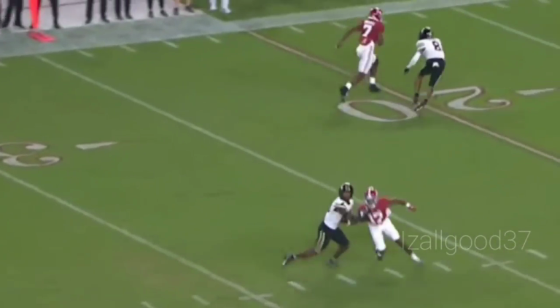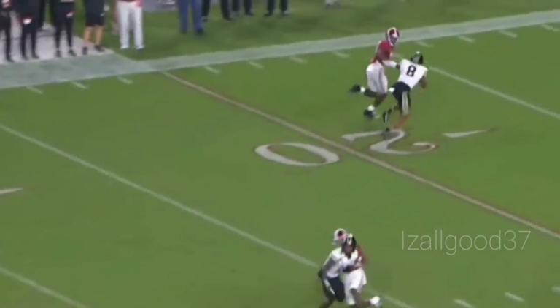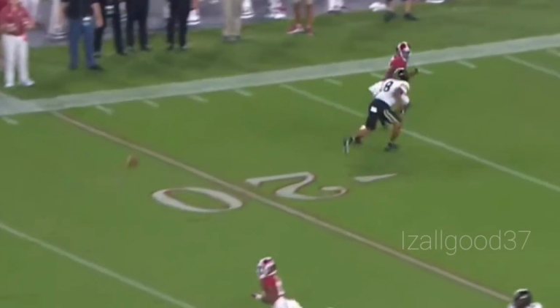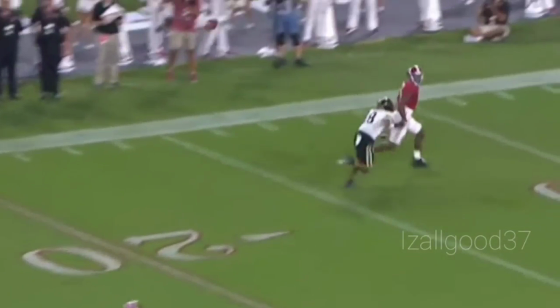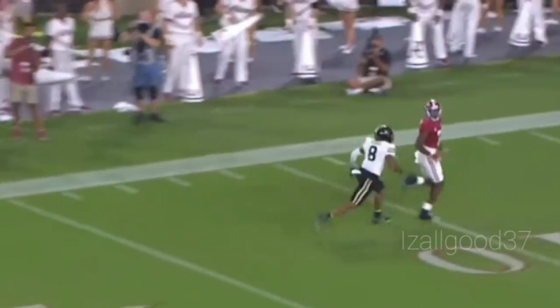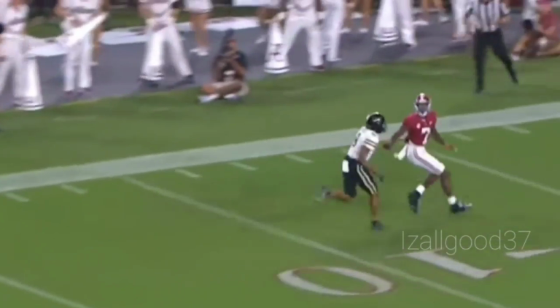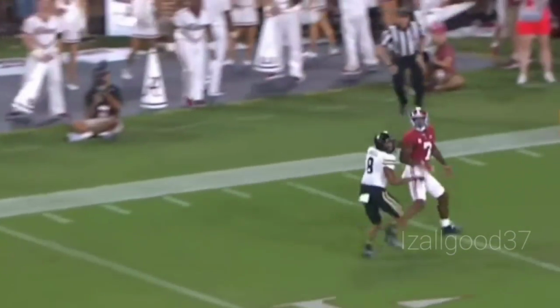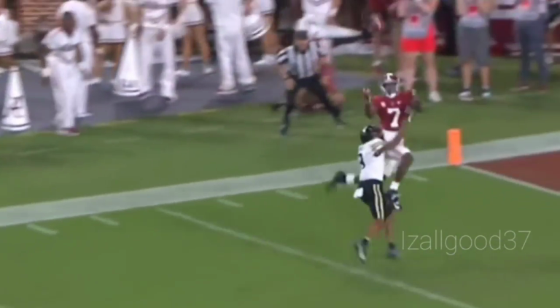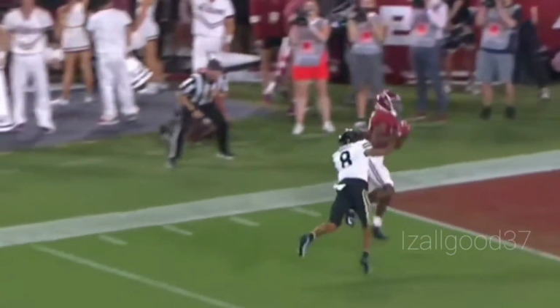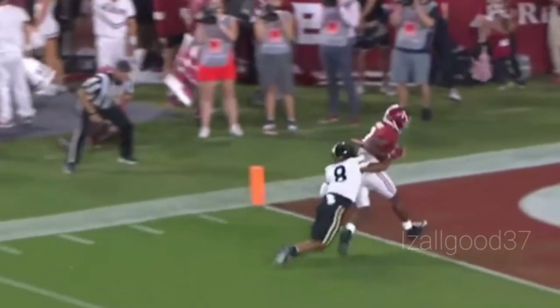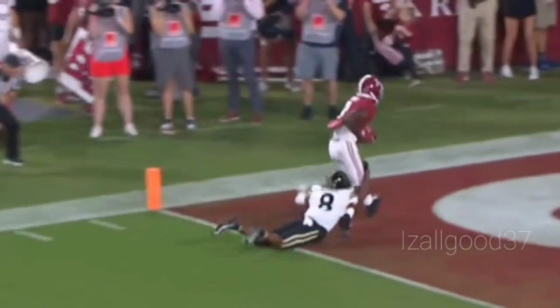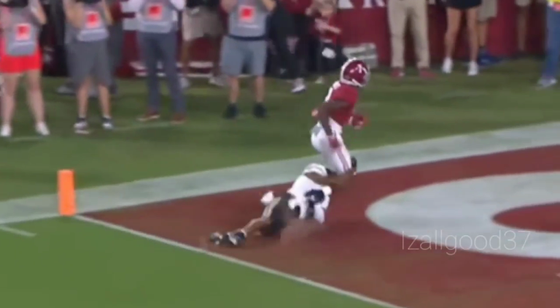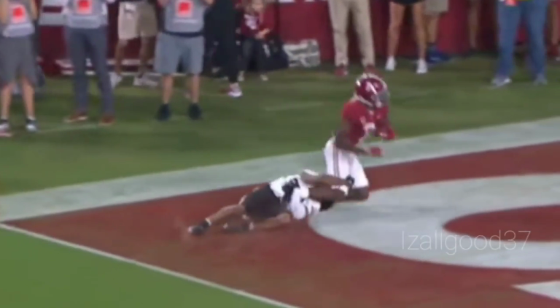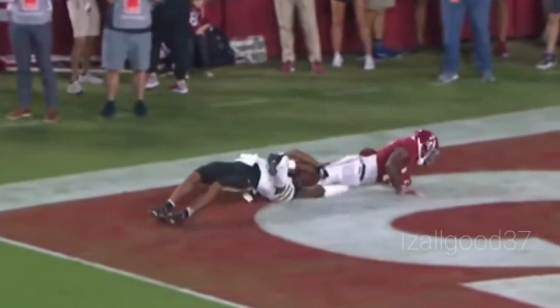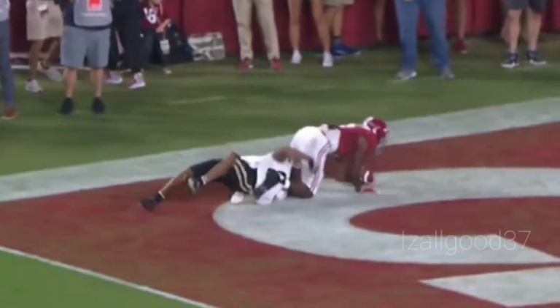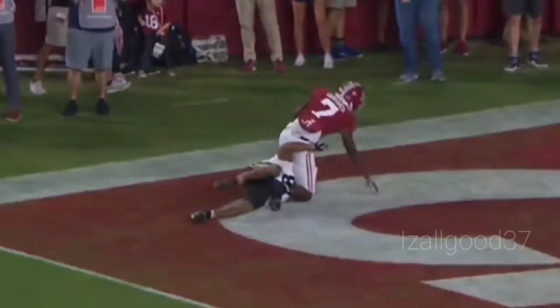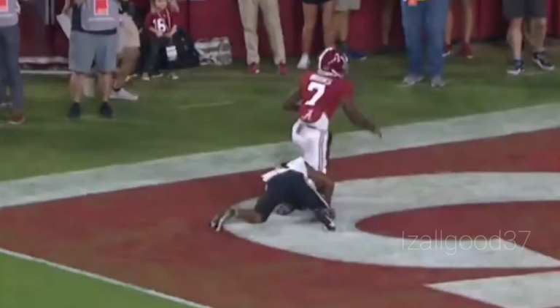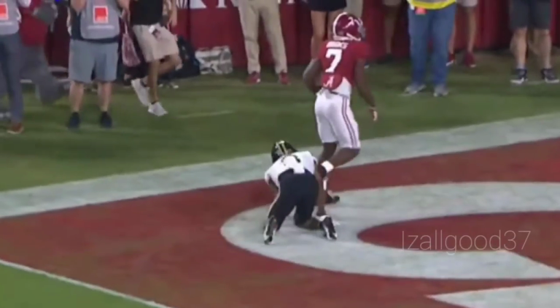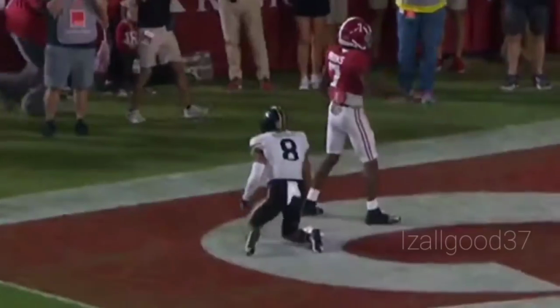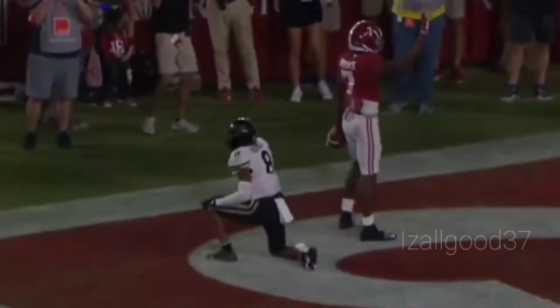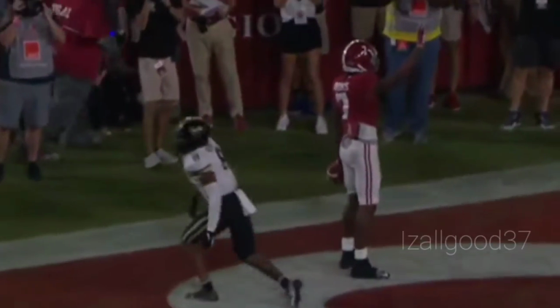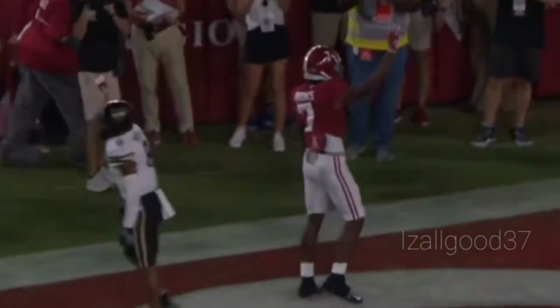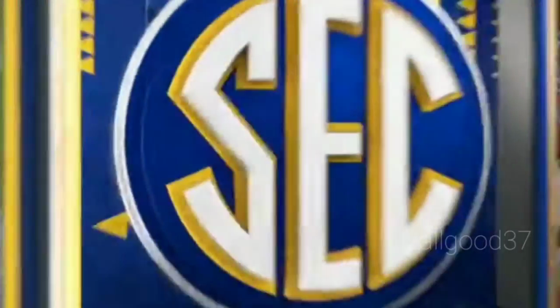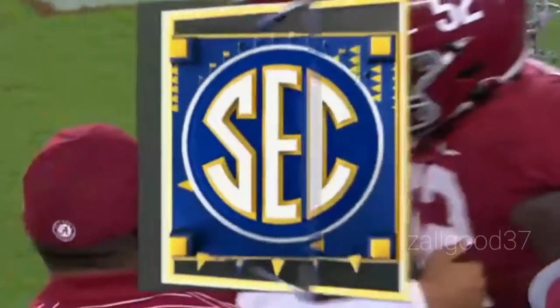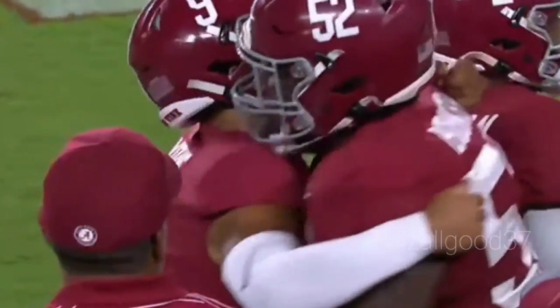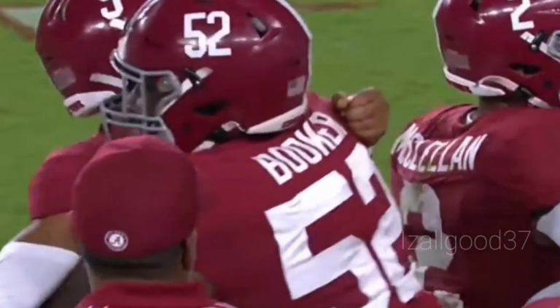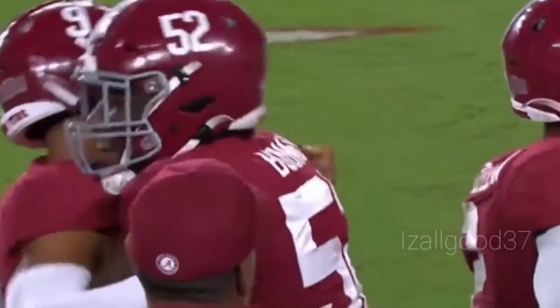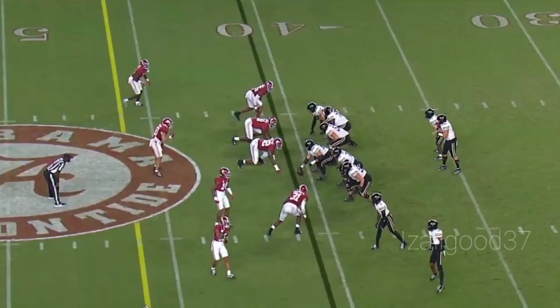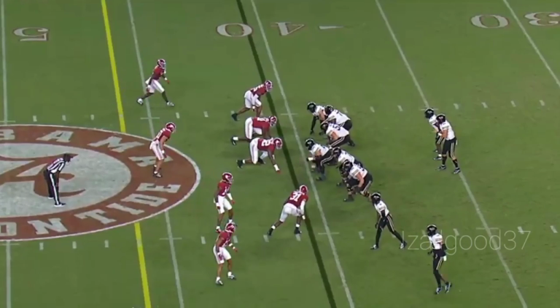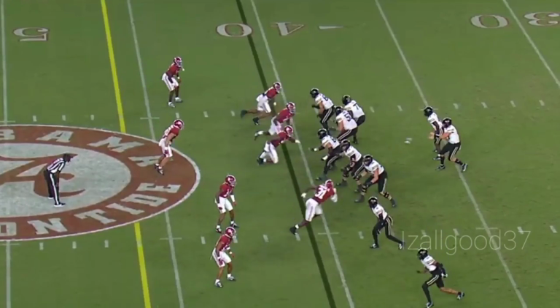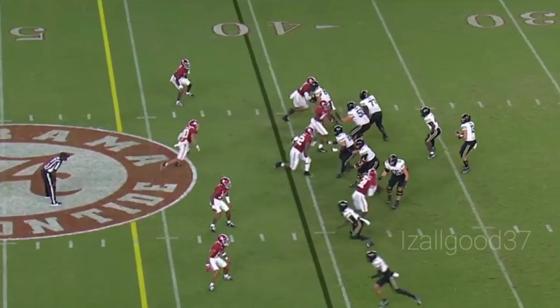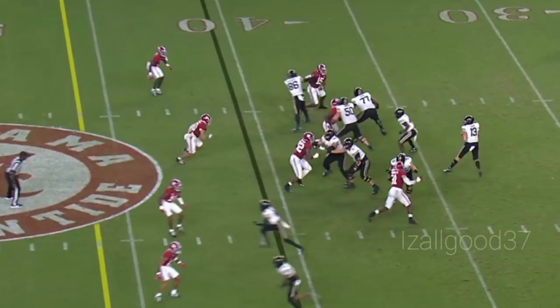Turnover right there from Vanderbilt — Alabama, hey, let's take a shot, let's put even more pressure on him. And one-out throw to Brooks — six catches on the day, two touchdowns for Brooks, and he's hotter than a pistol.